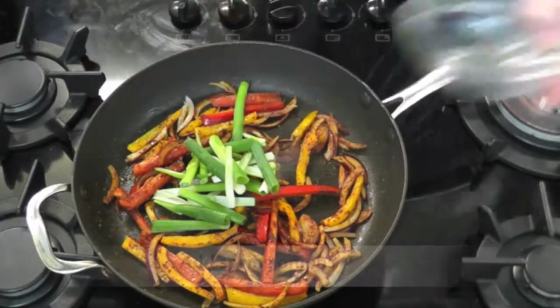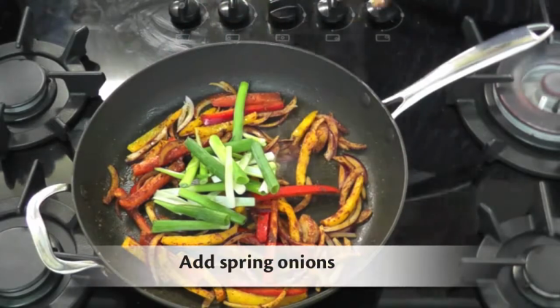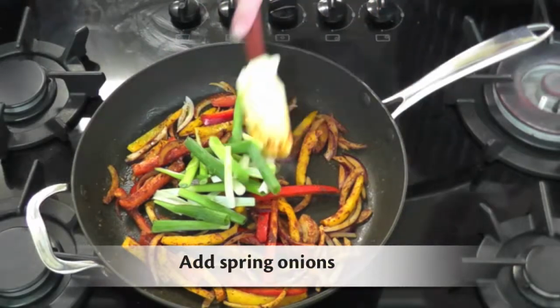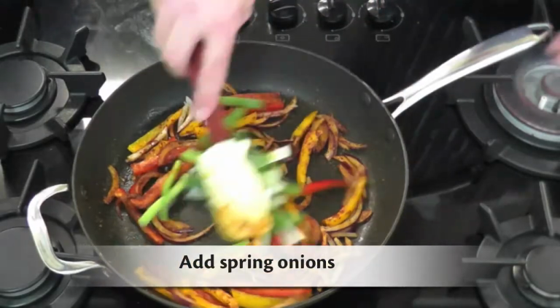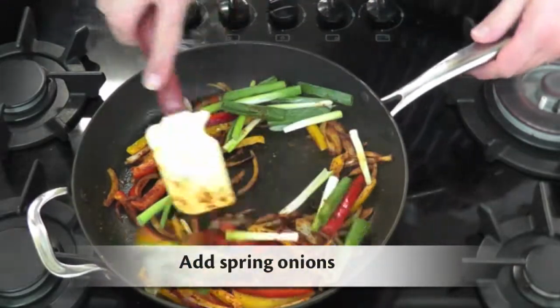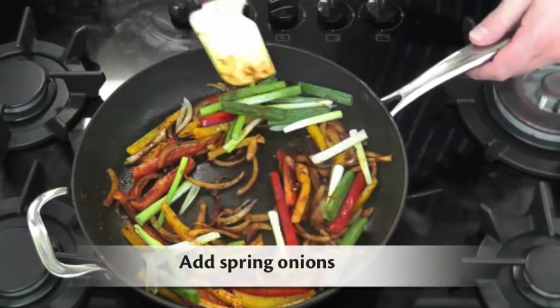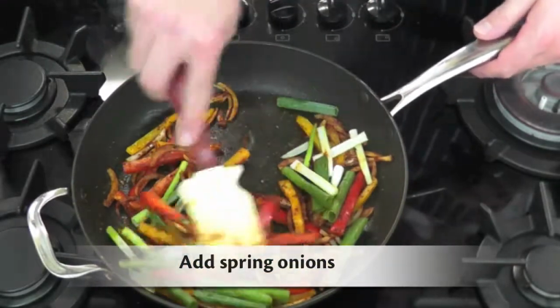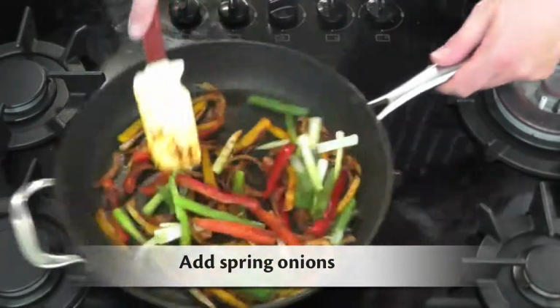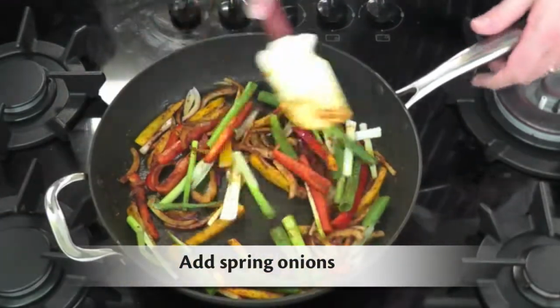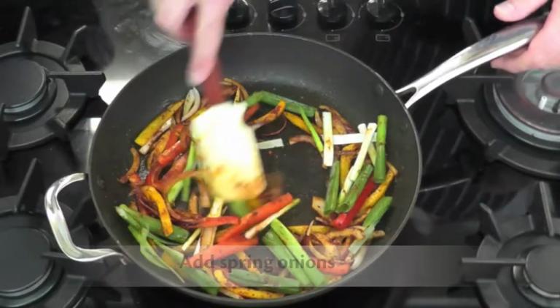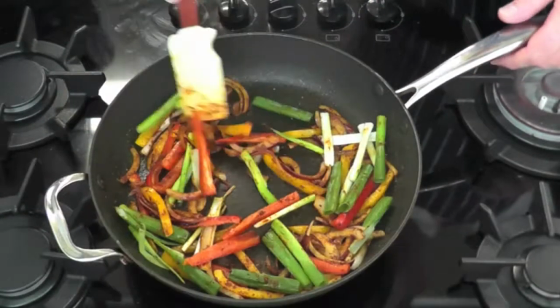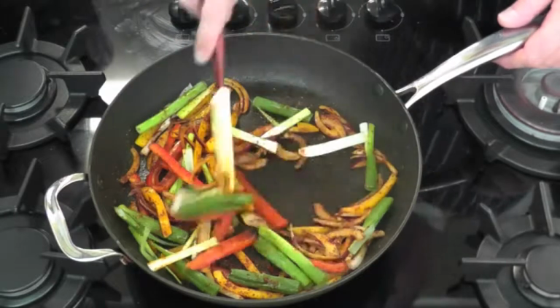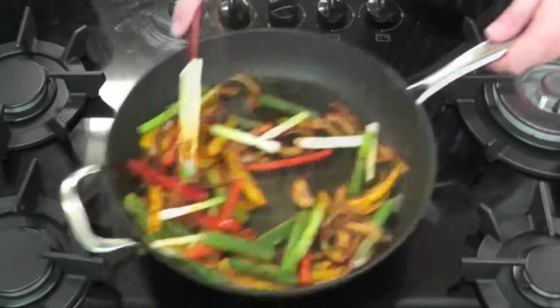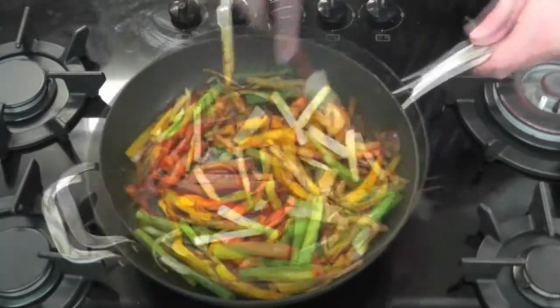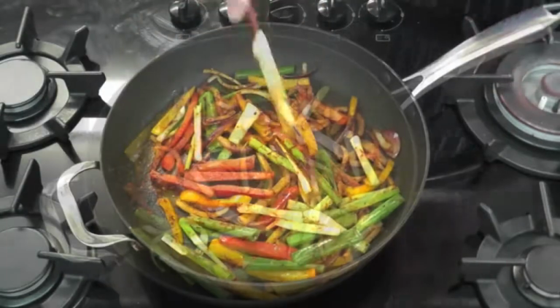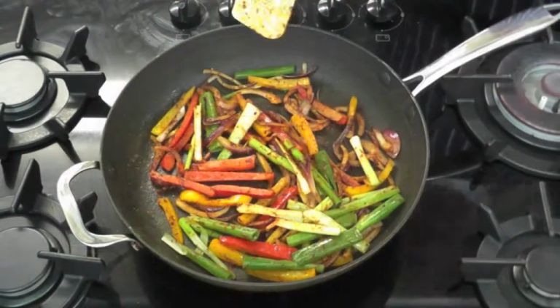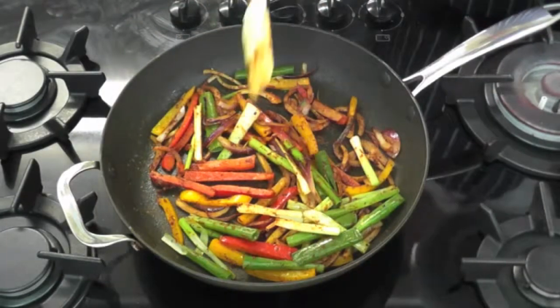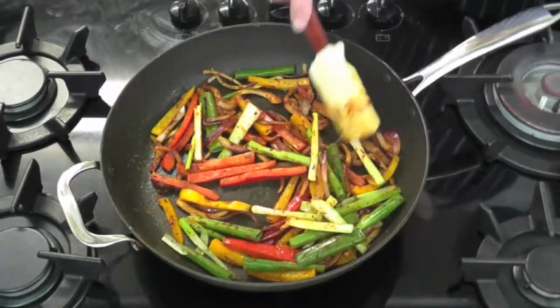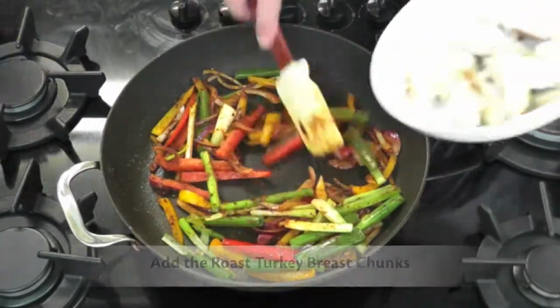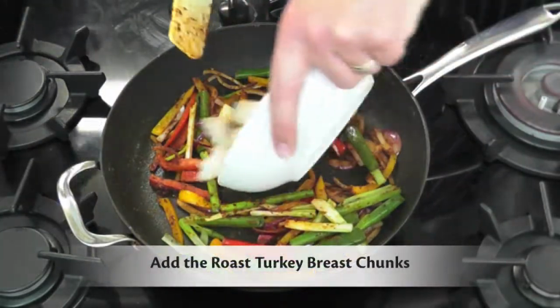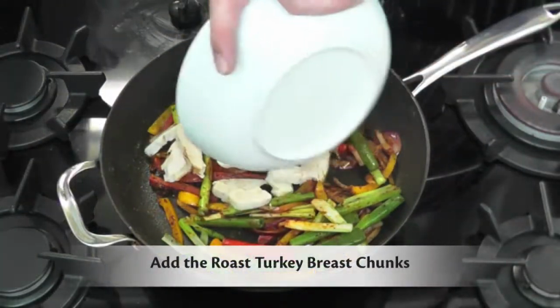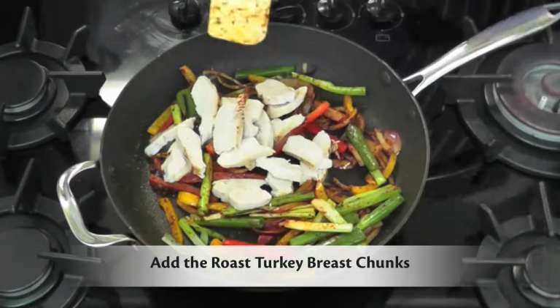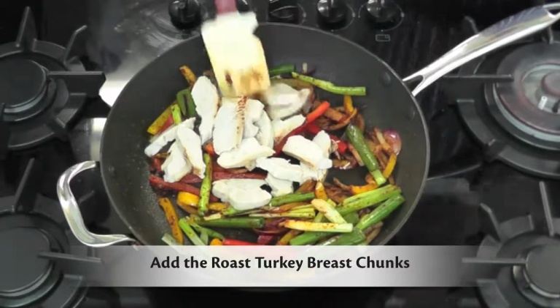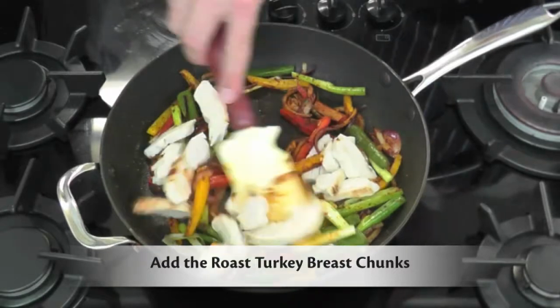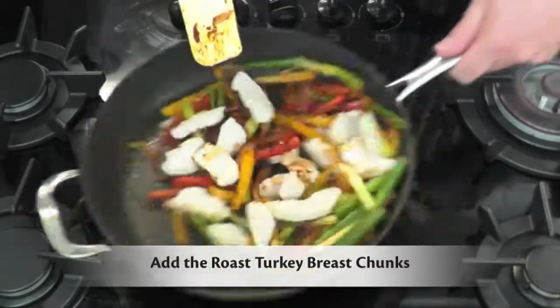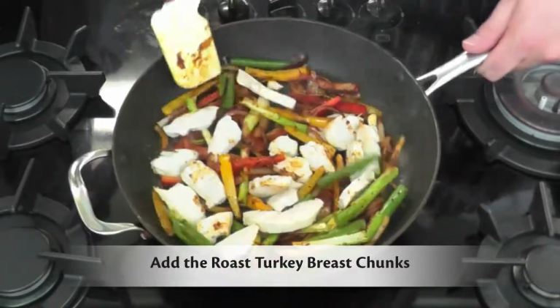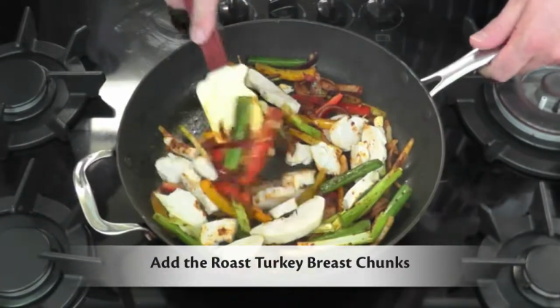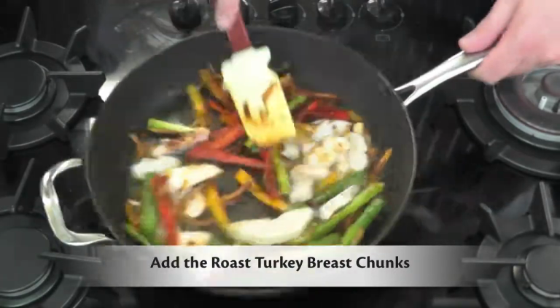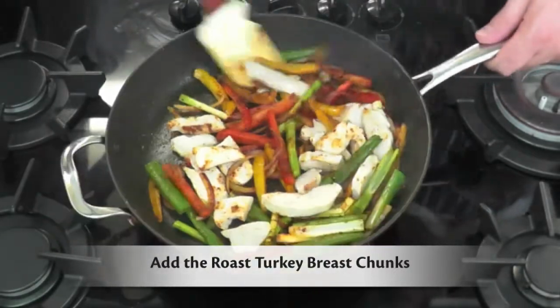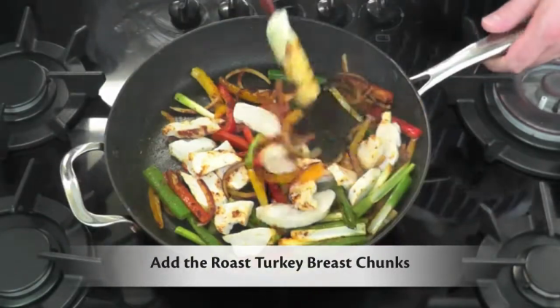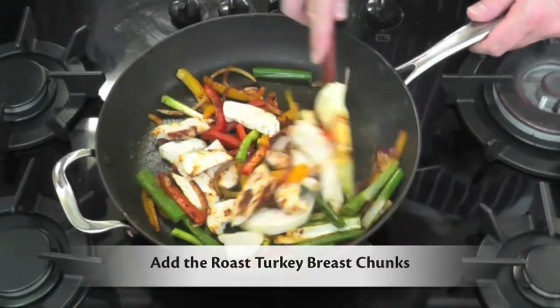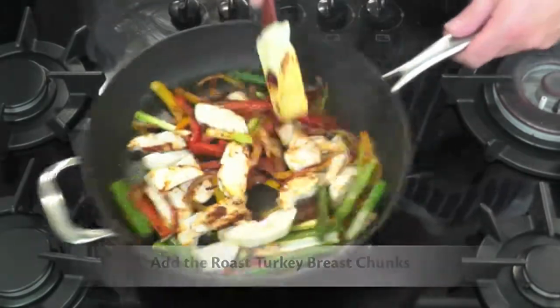When the ingredients have softened, add the spring onions. Add the Bernard Matthews roast turkey chunks and stir to ensure the chunks are coated in the mixture.